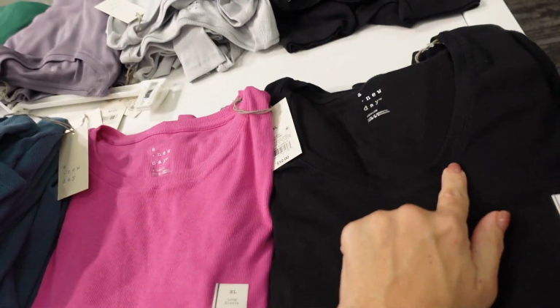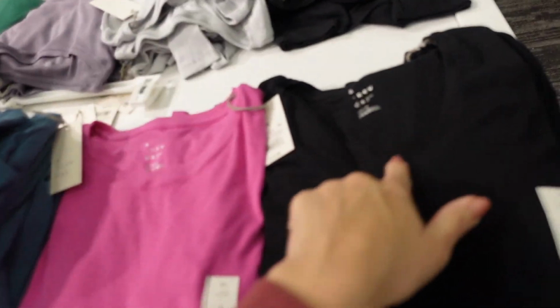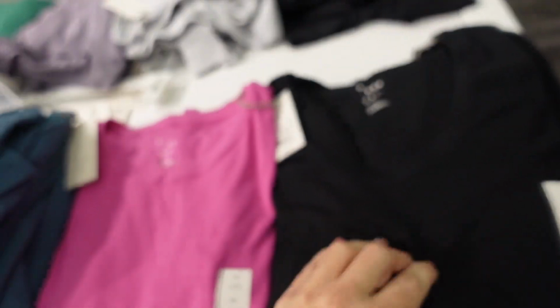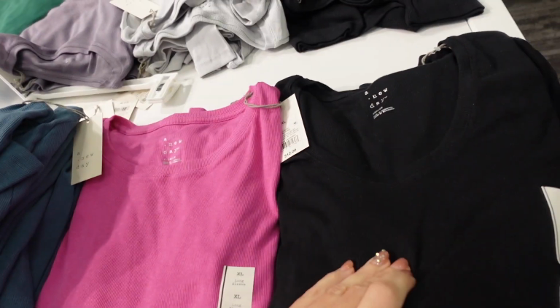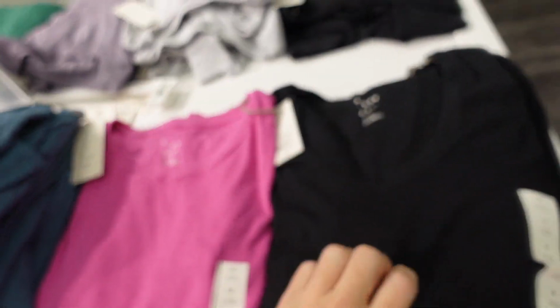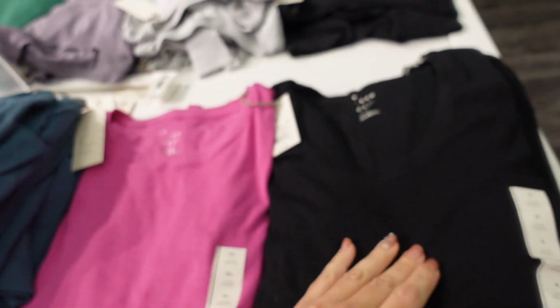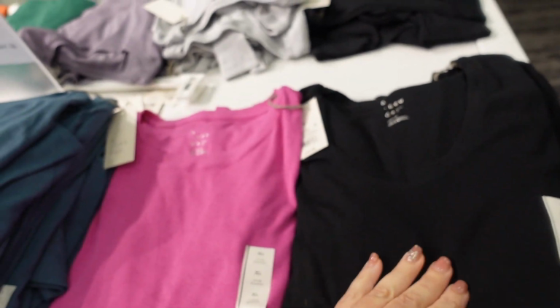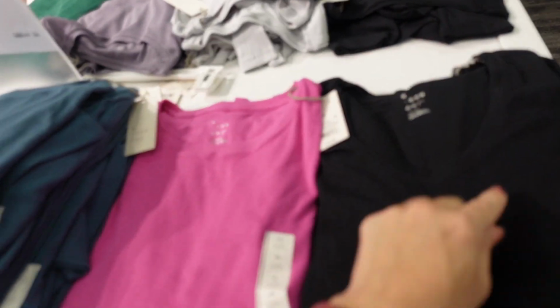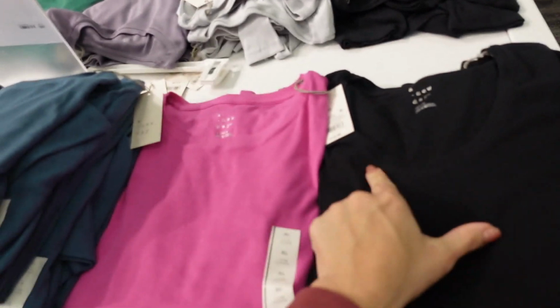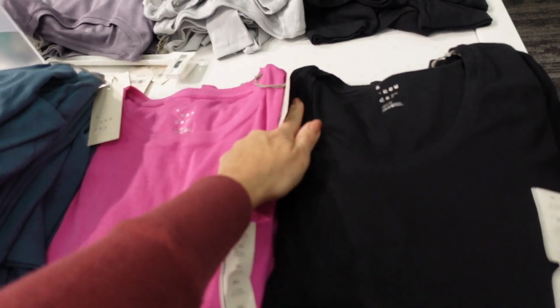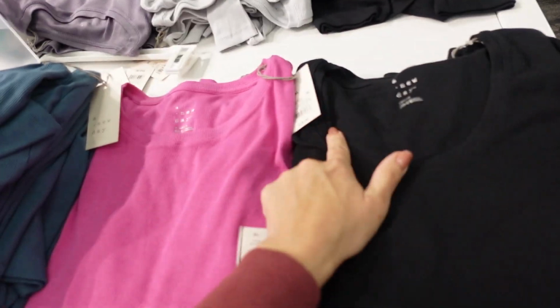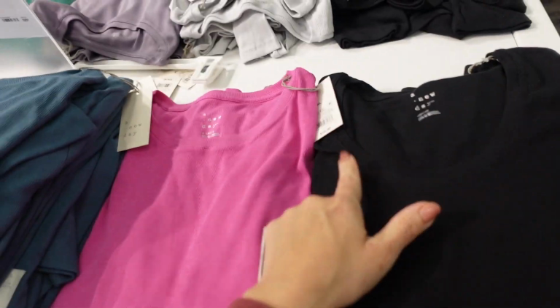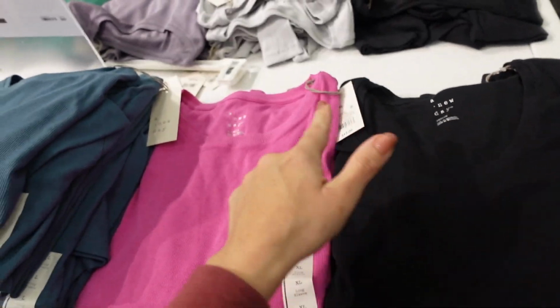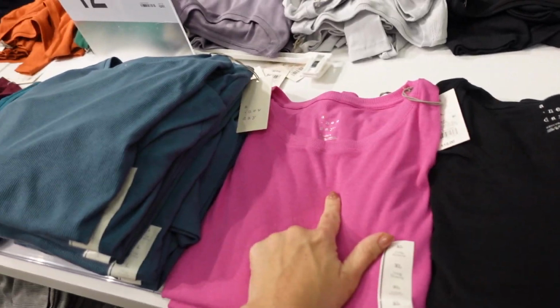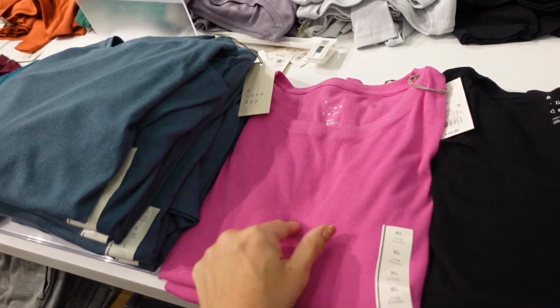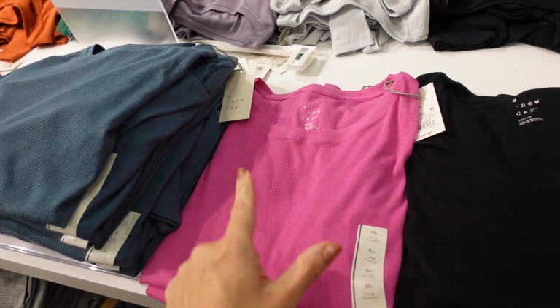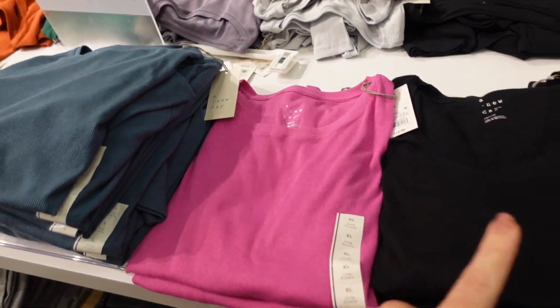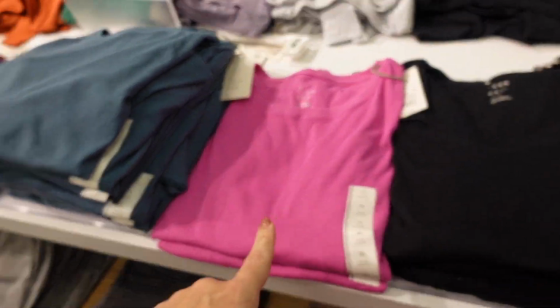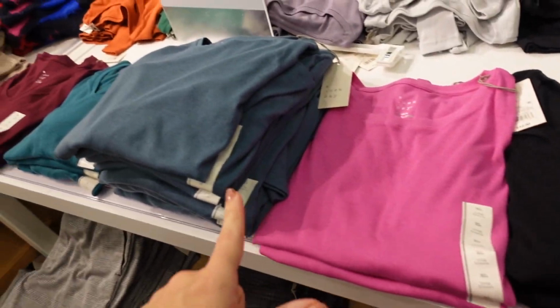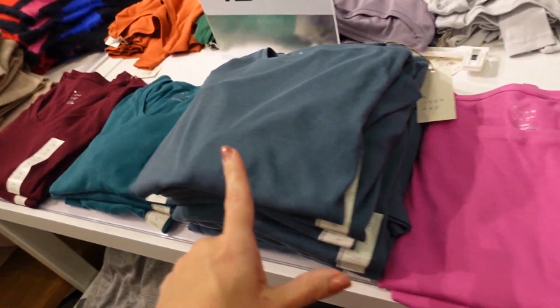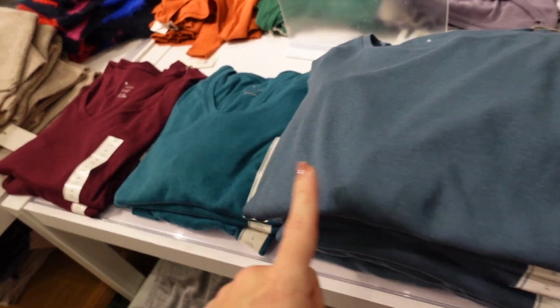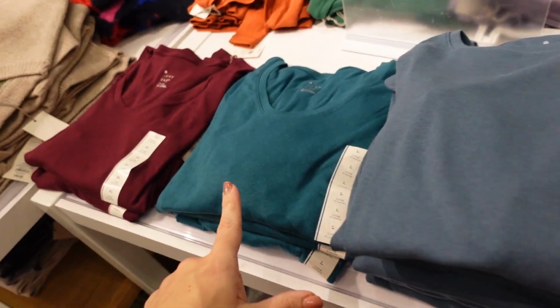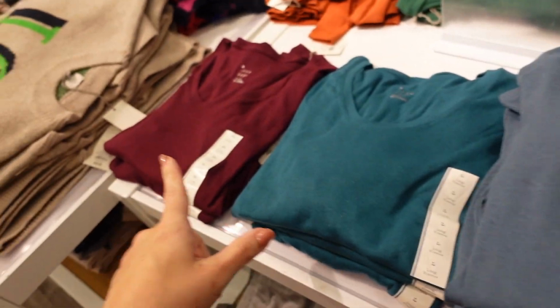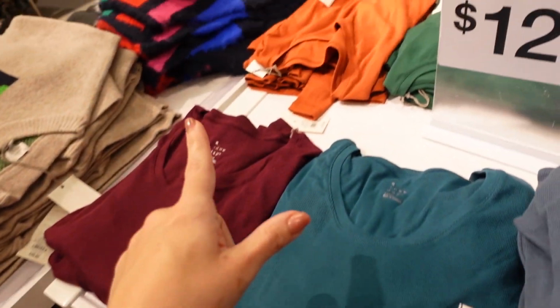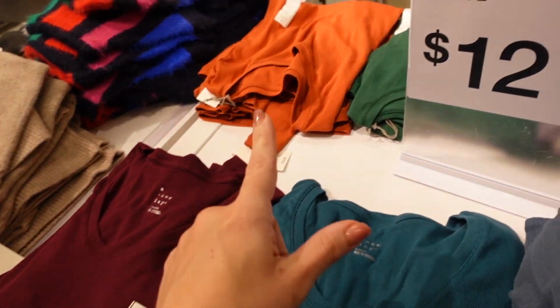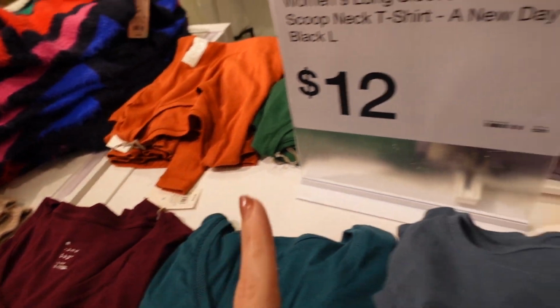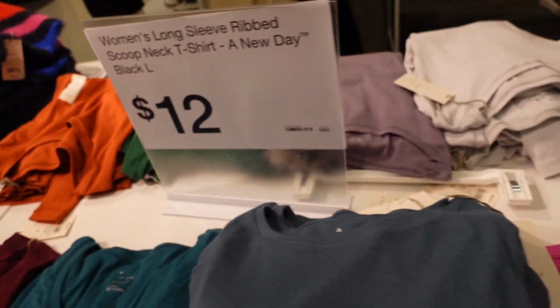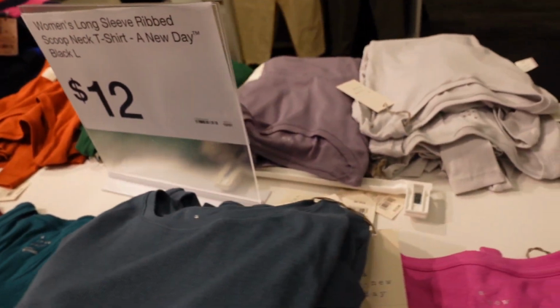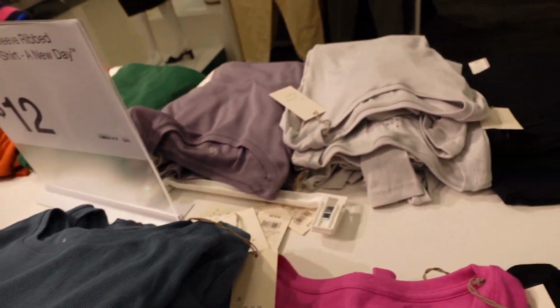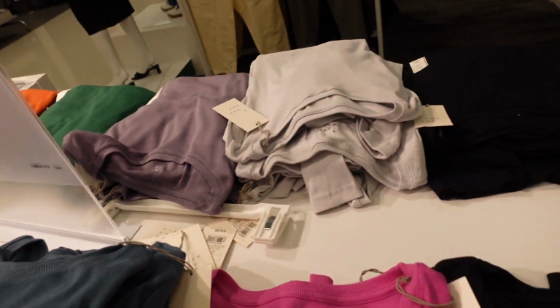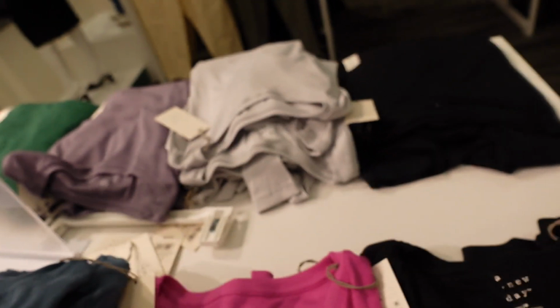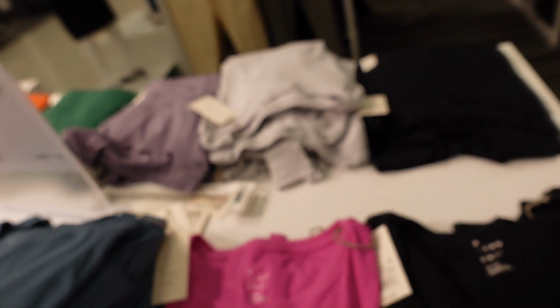New colors in the scoop neck tees from A New Day — these are really nice and stretchy, completely ribbed with that lower scoop. They also have the crew neck option in black, pink, teal, burgundy, rust, green, purple, baby blue, and black.